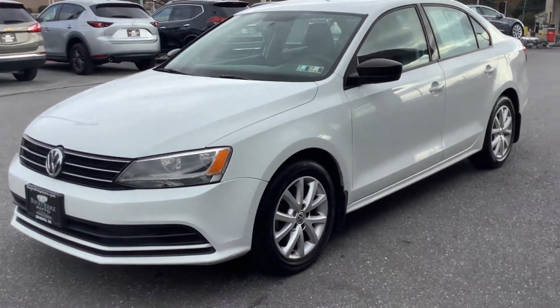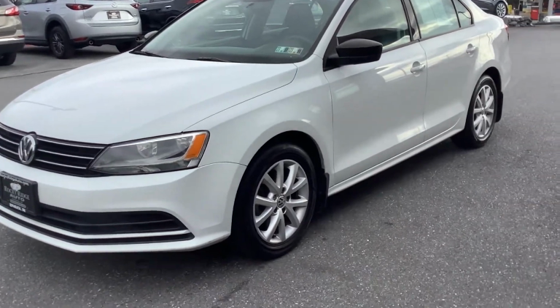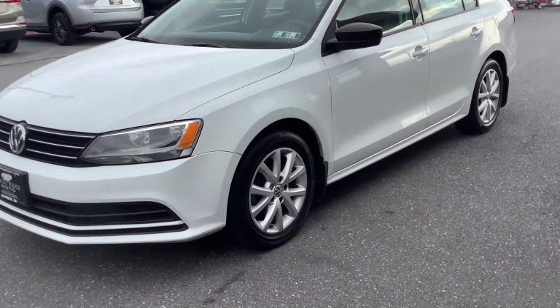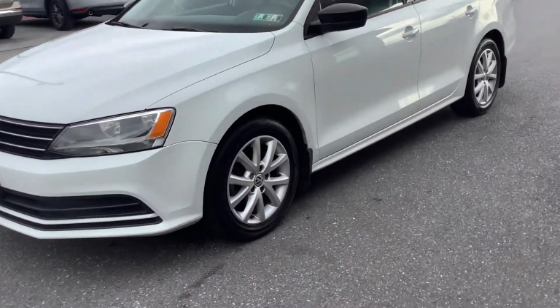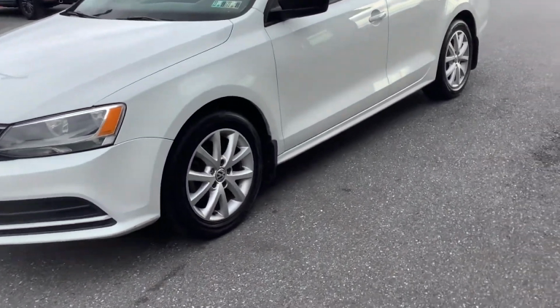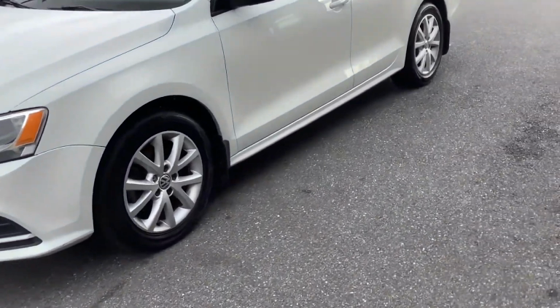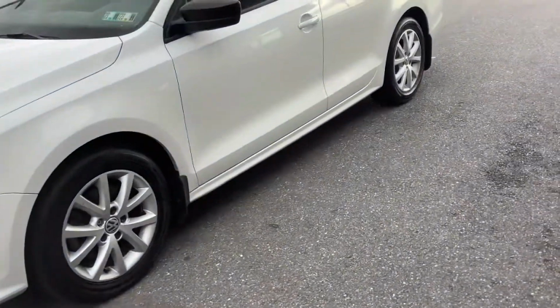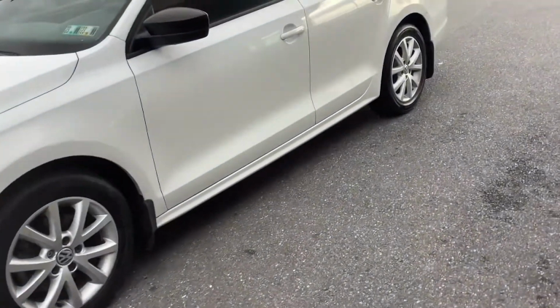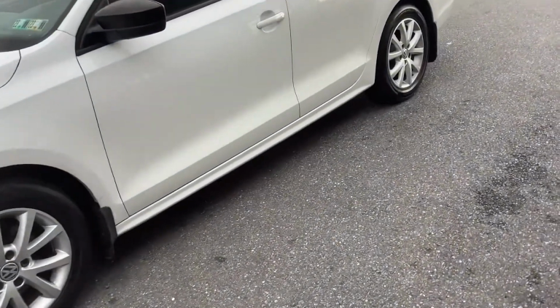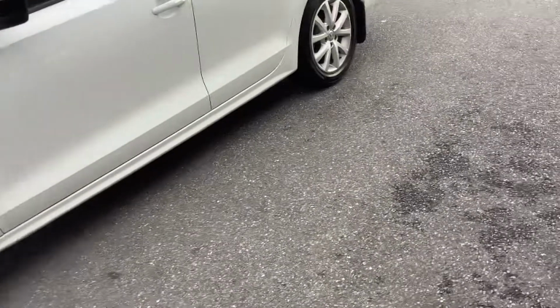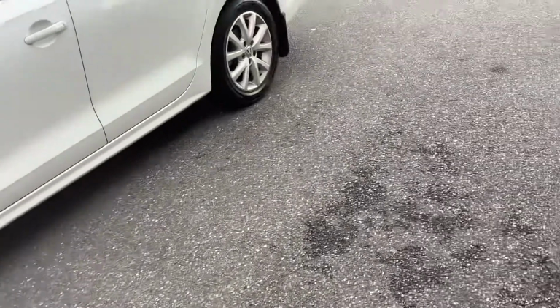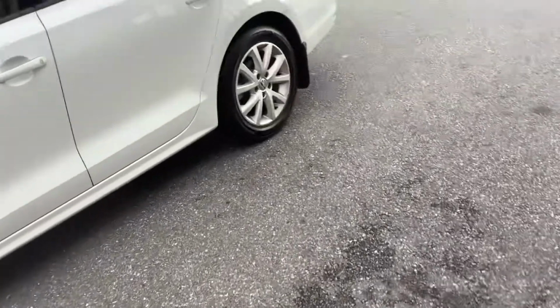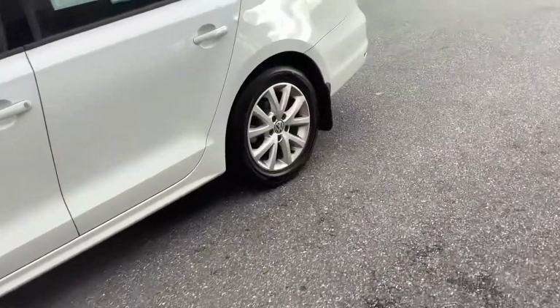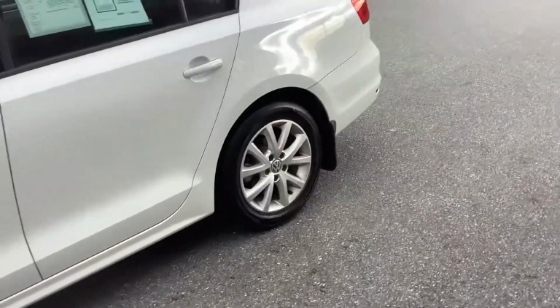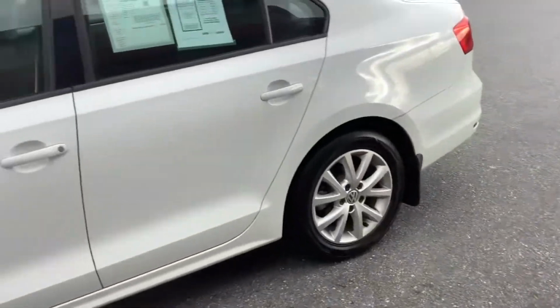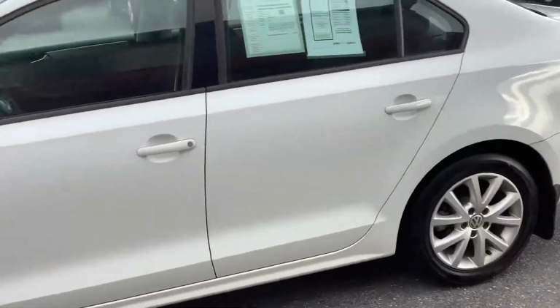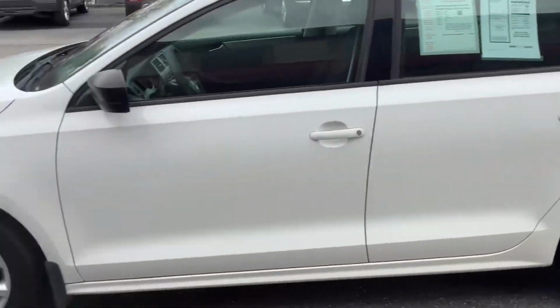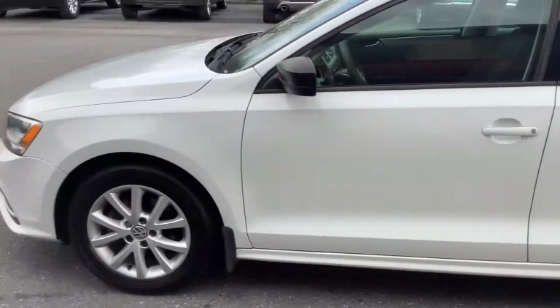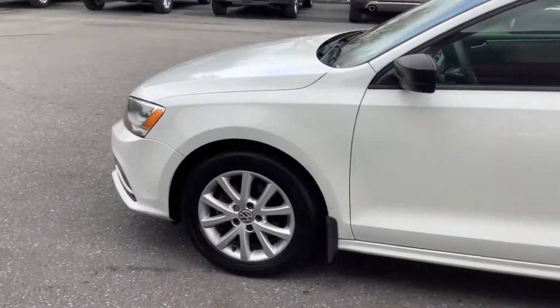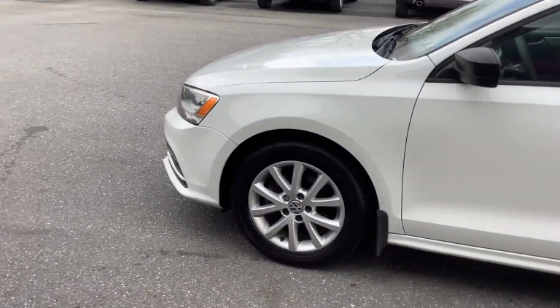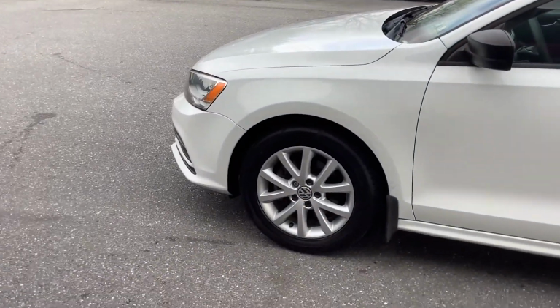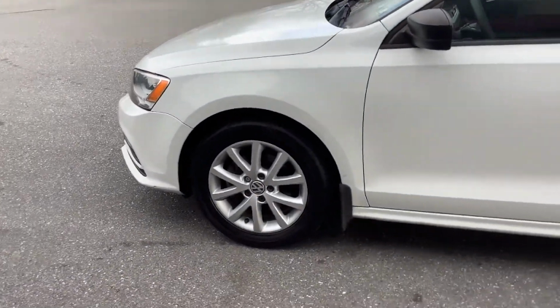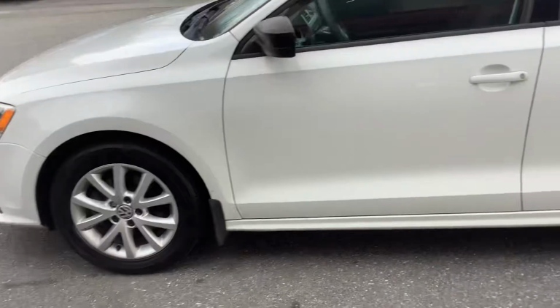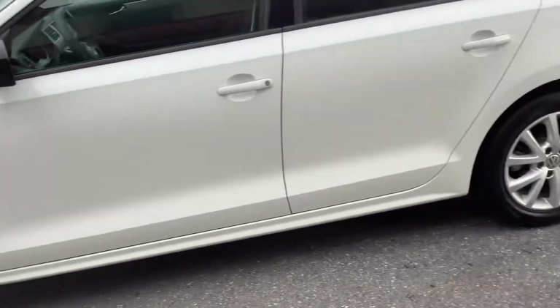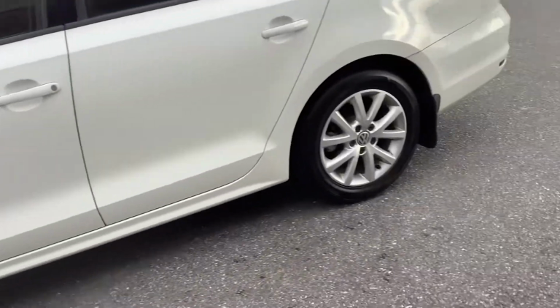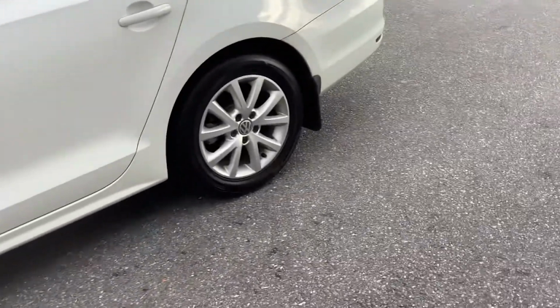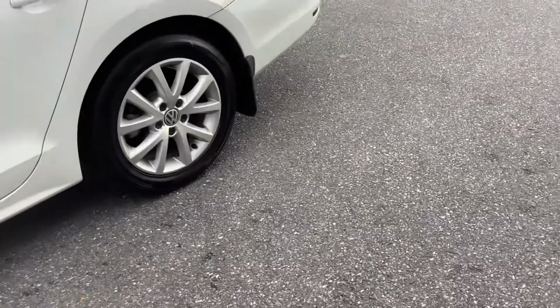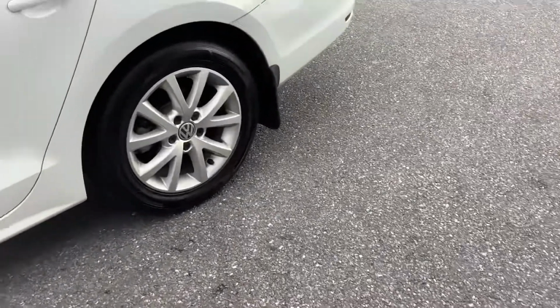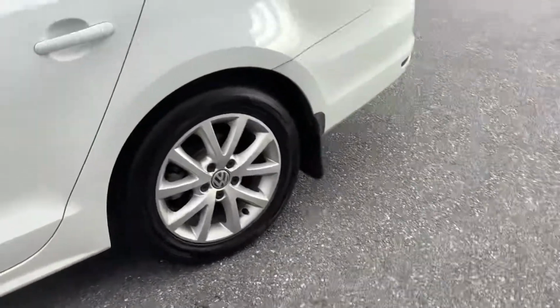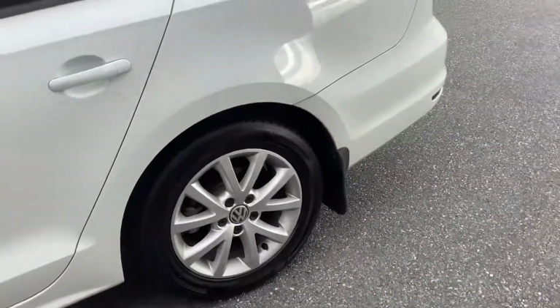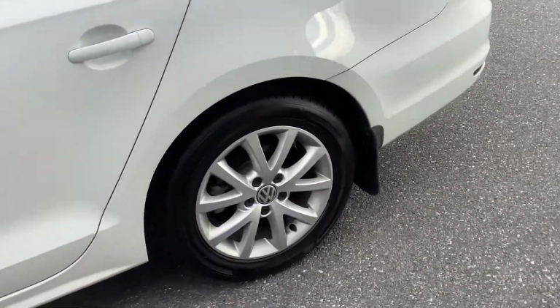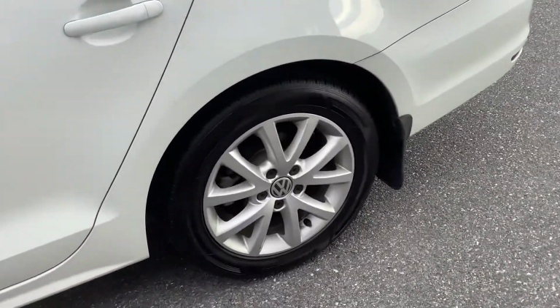Hello and welcome back to Rocky Ridge Auto, where we are with a 2015 Volkswagen Jetta. It's an SE package, and that gives you a couple extras — we'll show you what those are, starting on the outside.